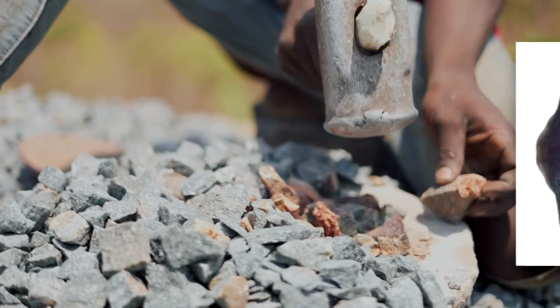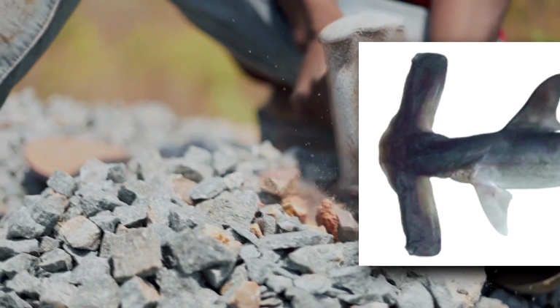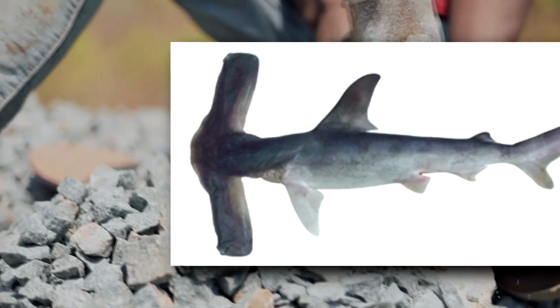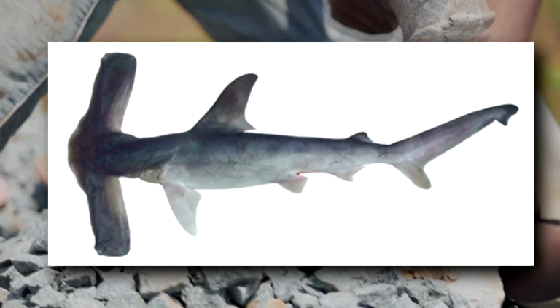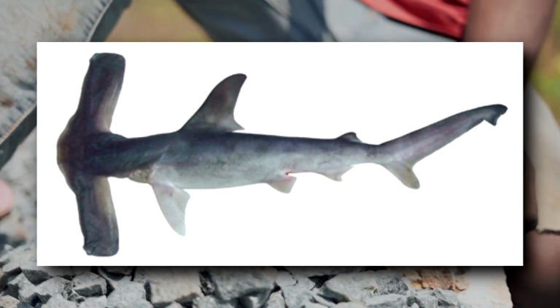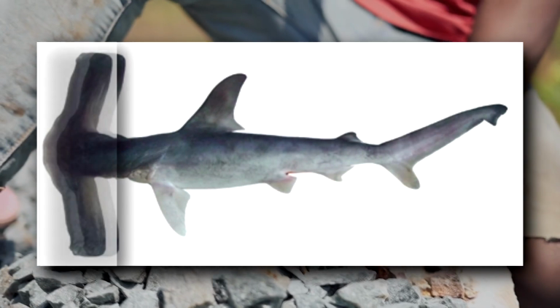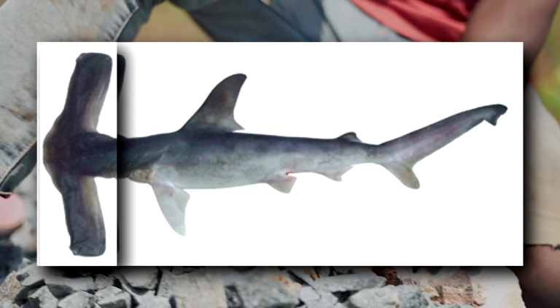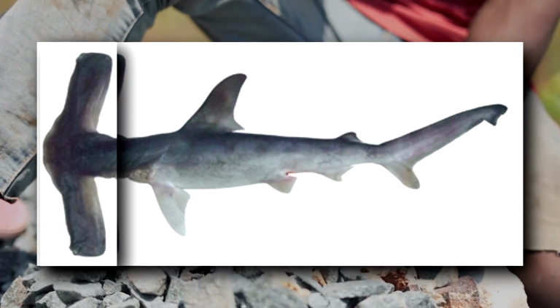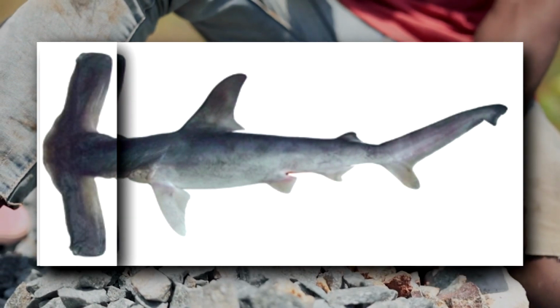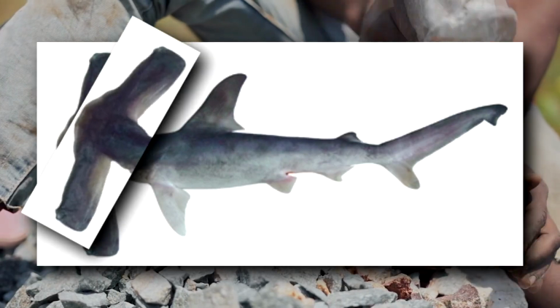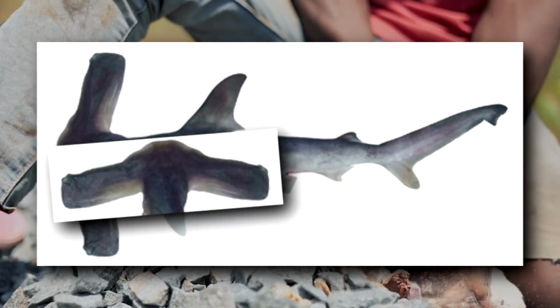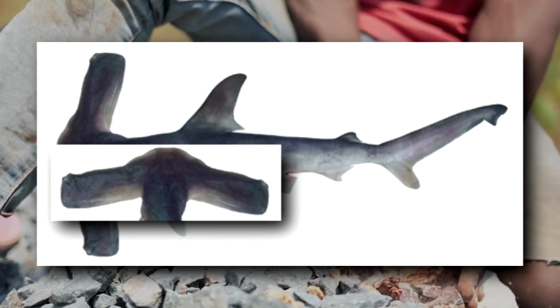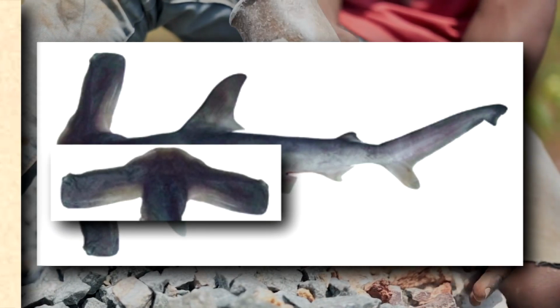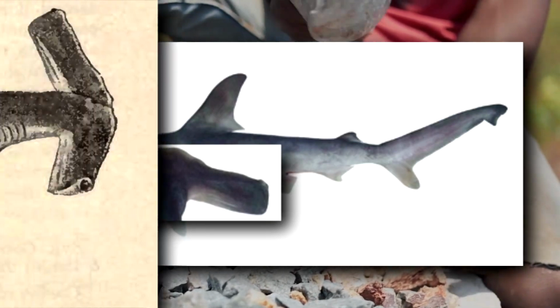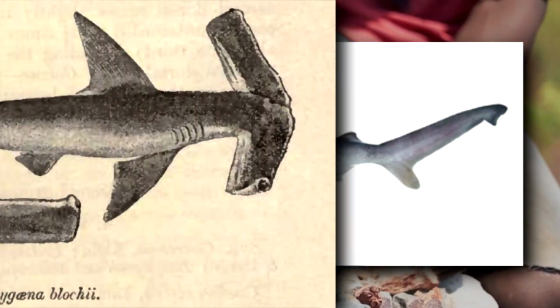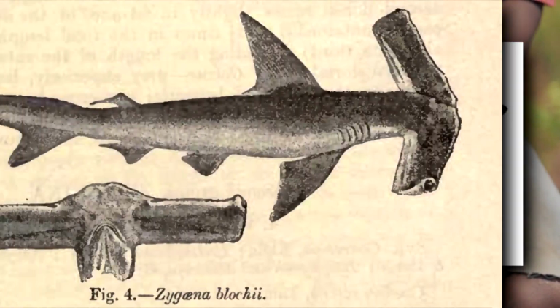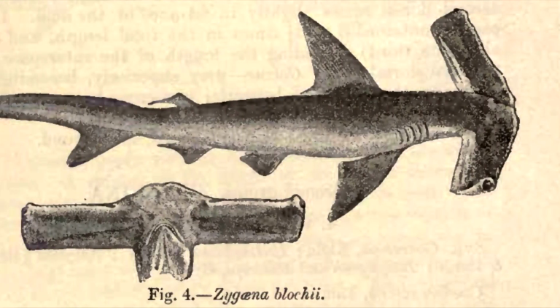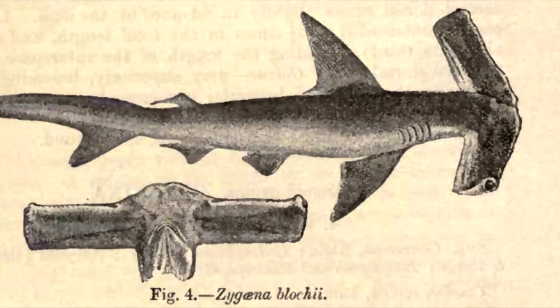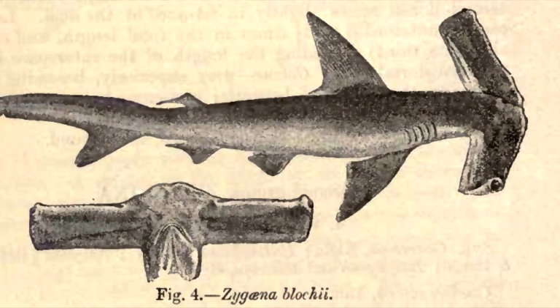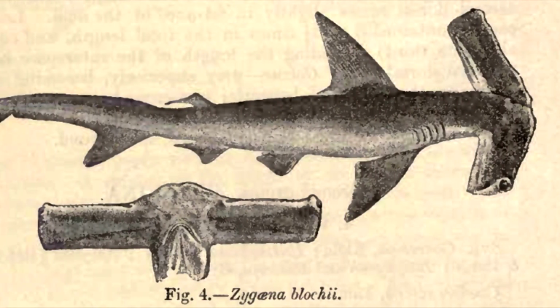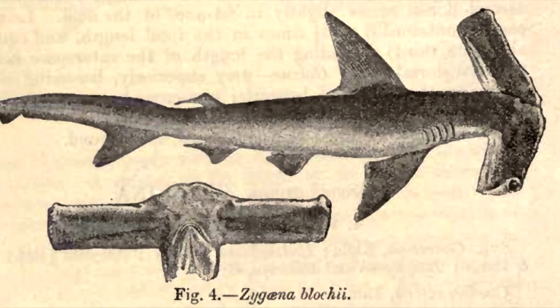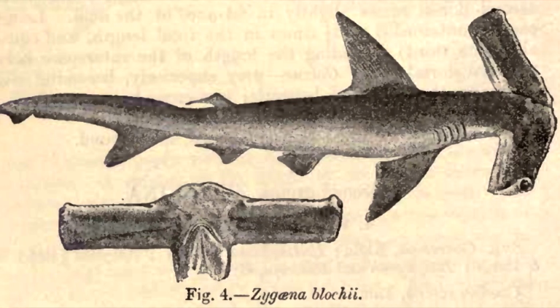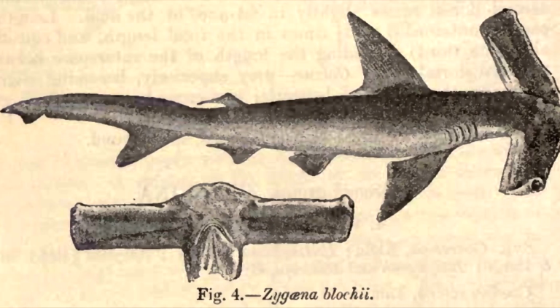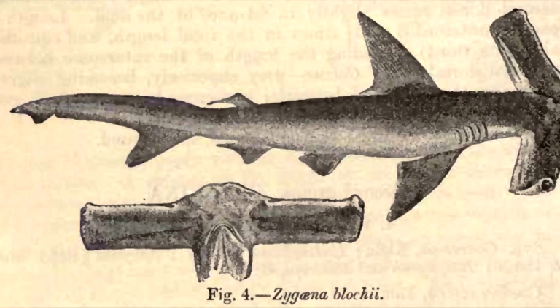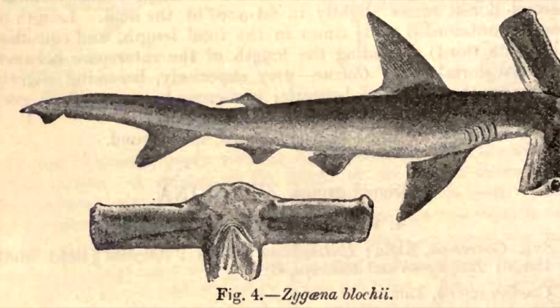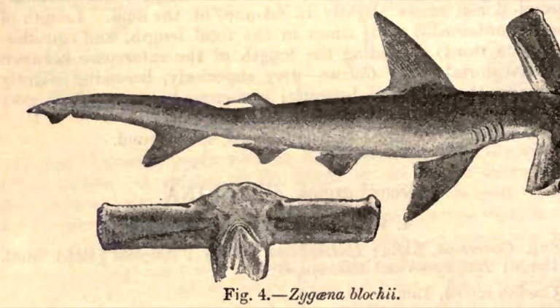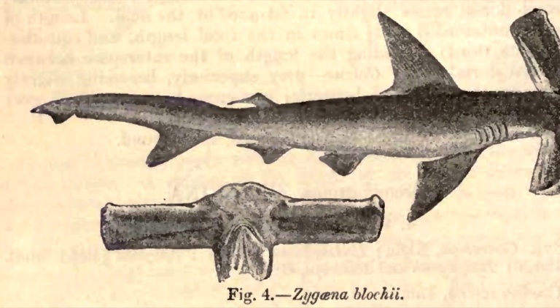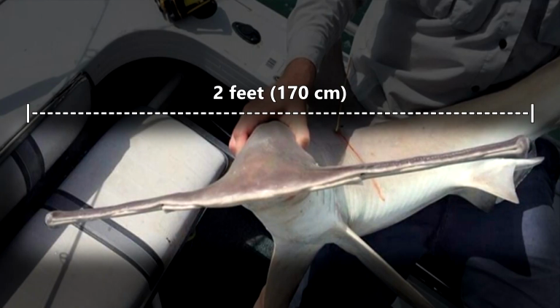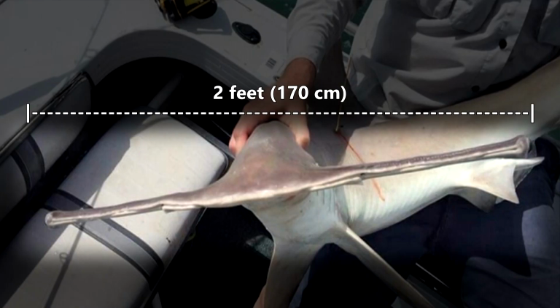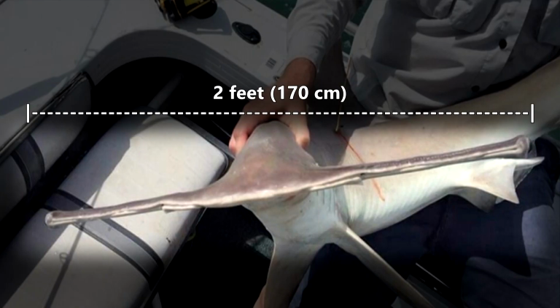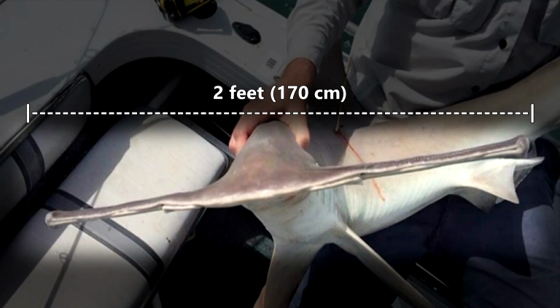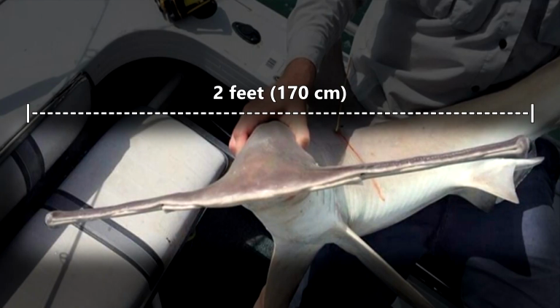A winghead shark's hammer-like head measures up to 50% the length of its body. For reference, these fish average about 5.5 feet at full size, which means their face is more than 2 feet long.